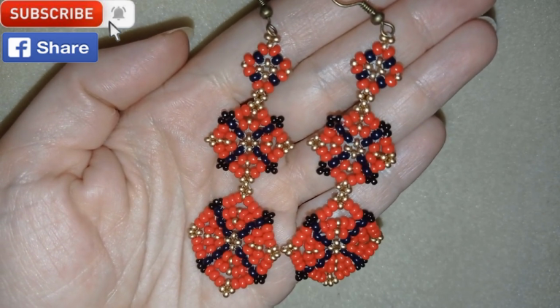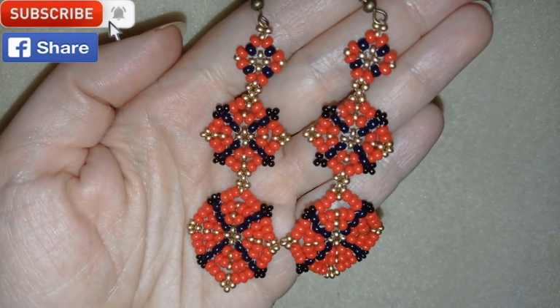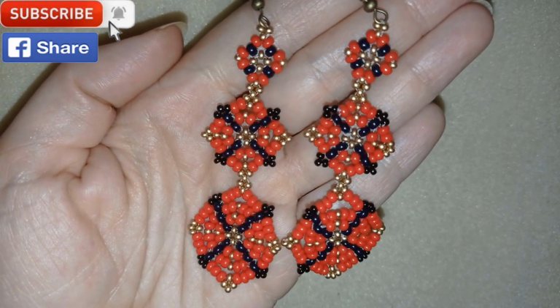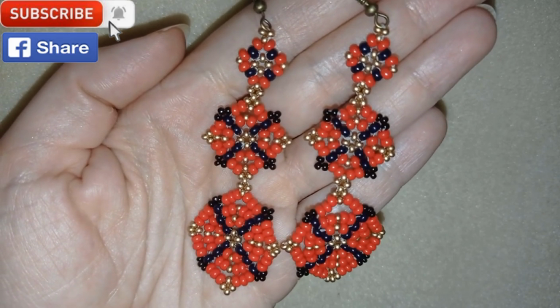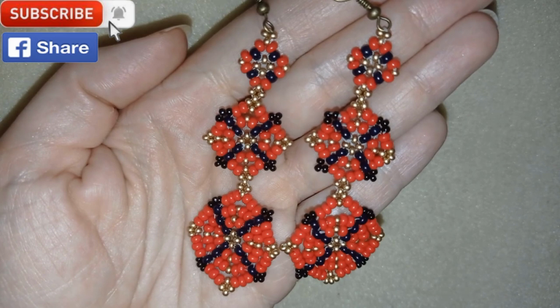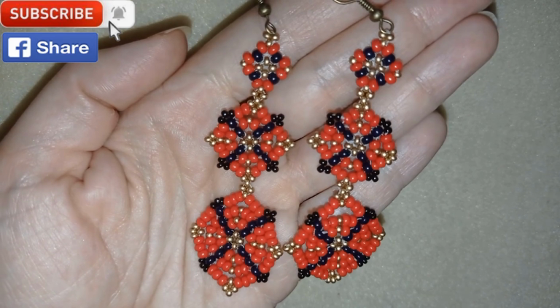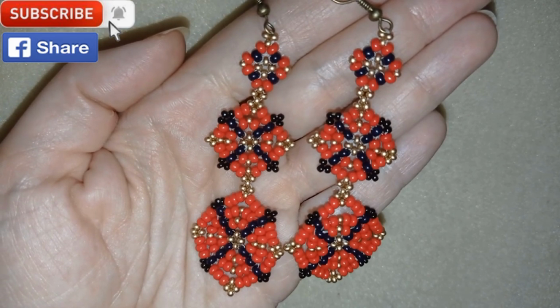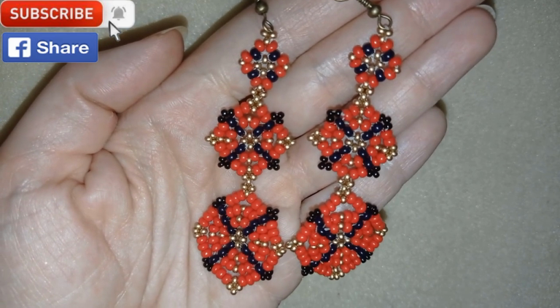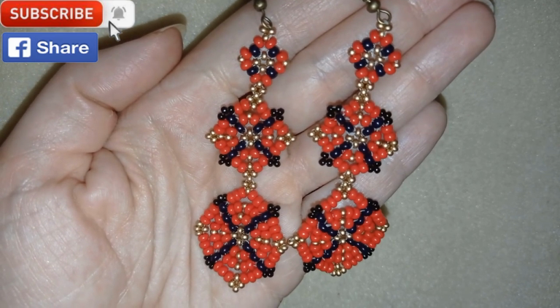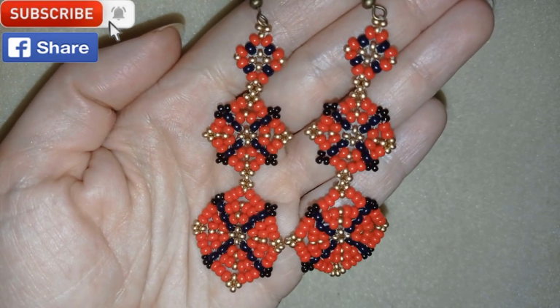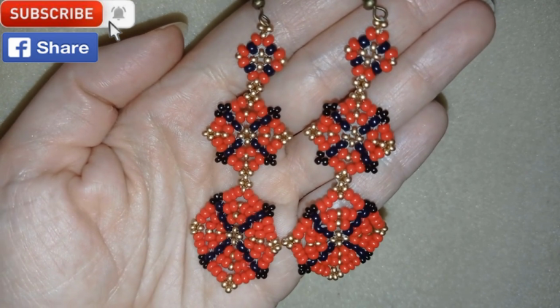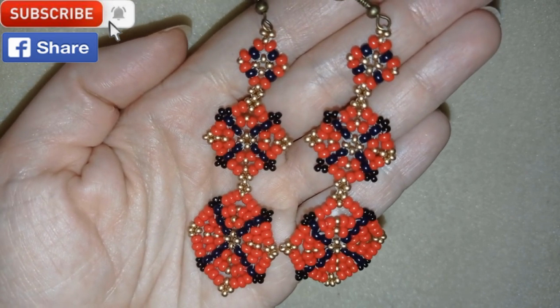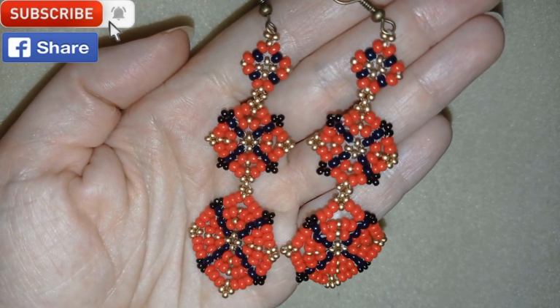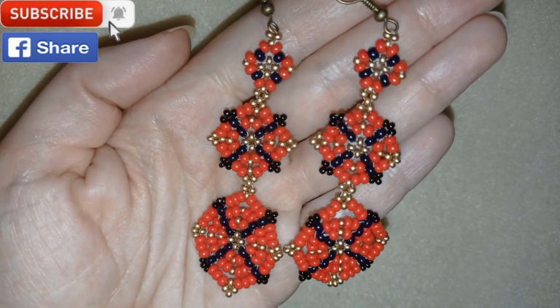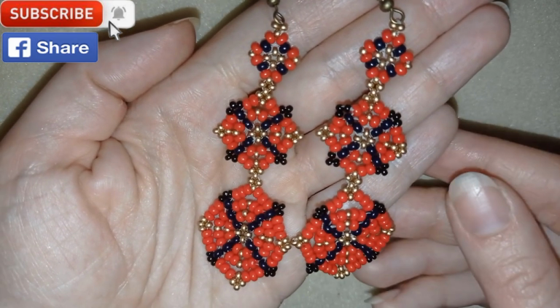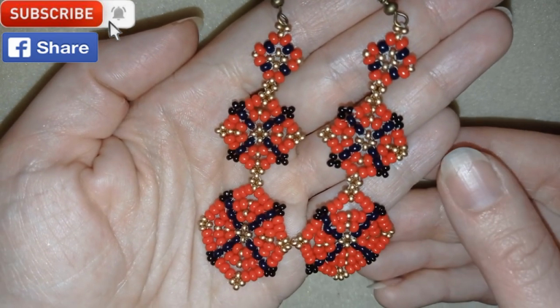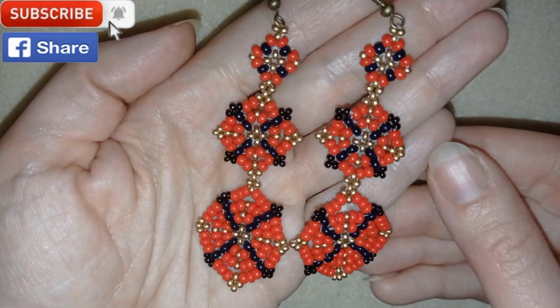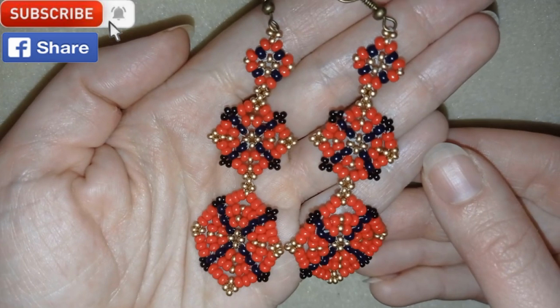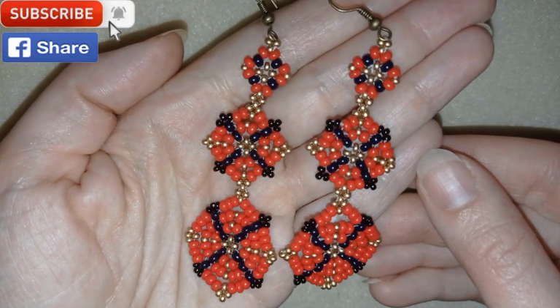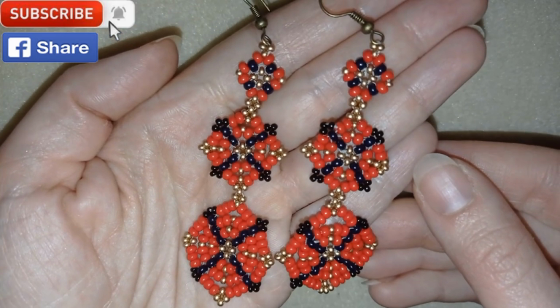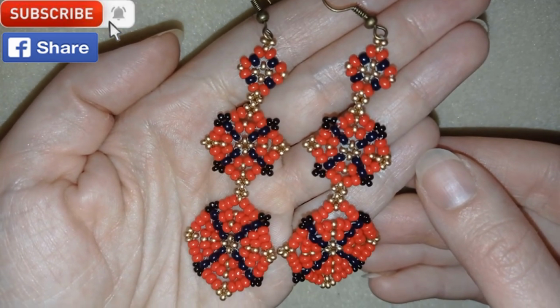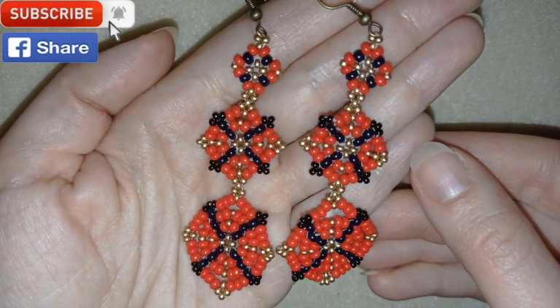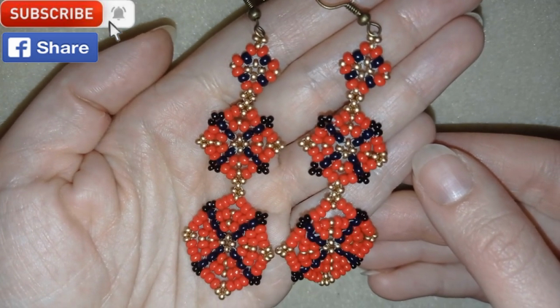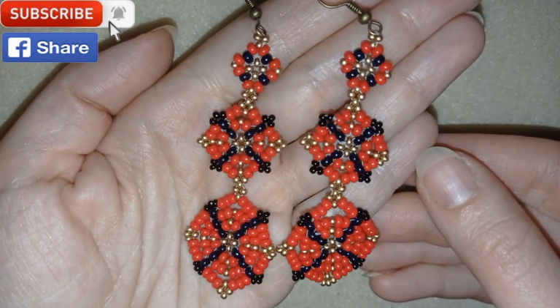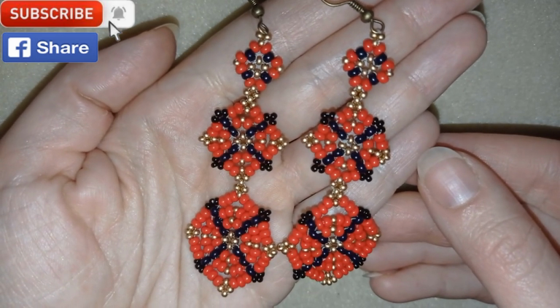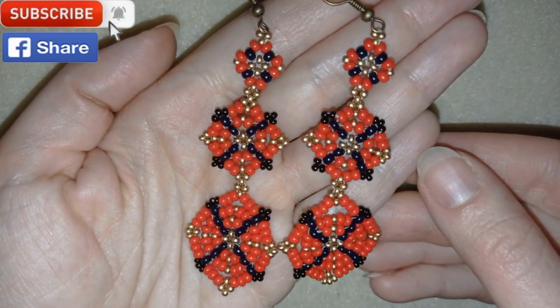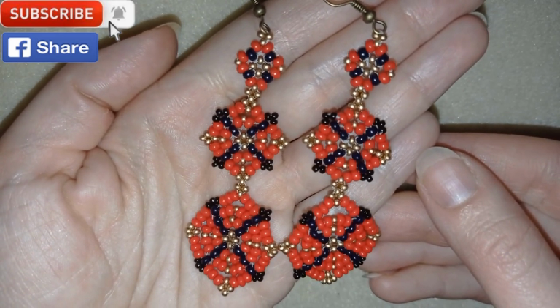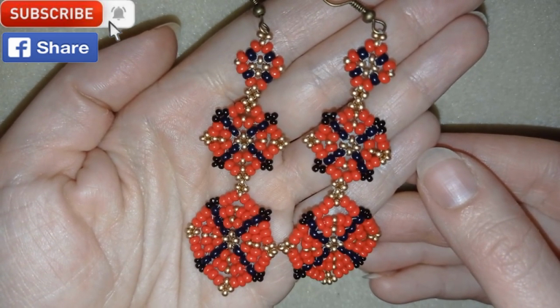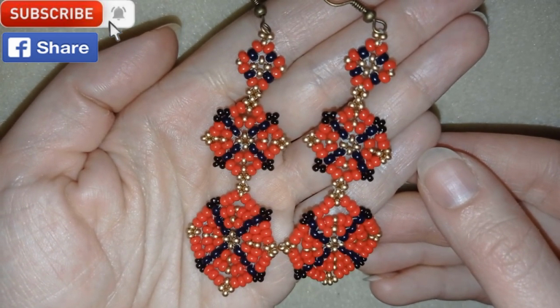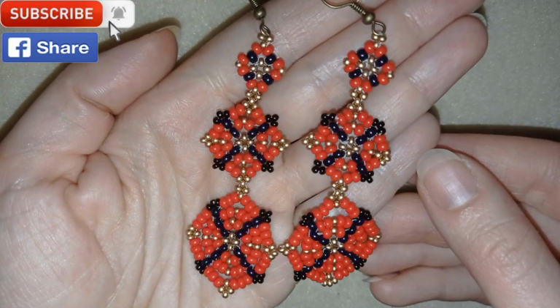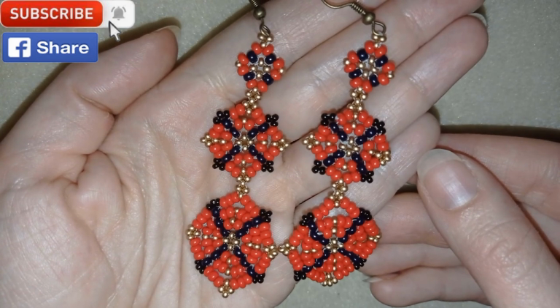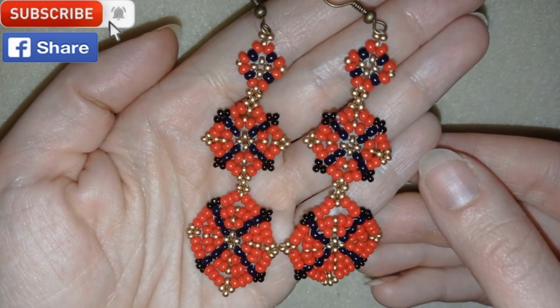Down in the description you will find a full list of materials and links where you could buy supplies from, a link to my store, and a link for PayPal donations to develop this channel. Thank you so much for watching. Now I will start with the list of materials.